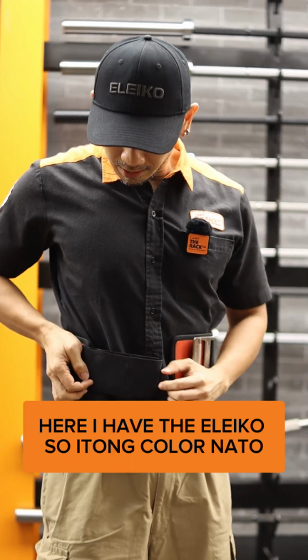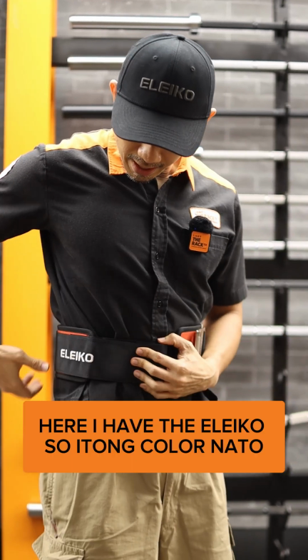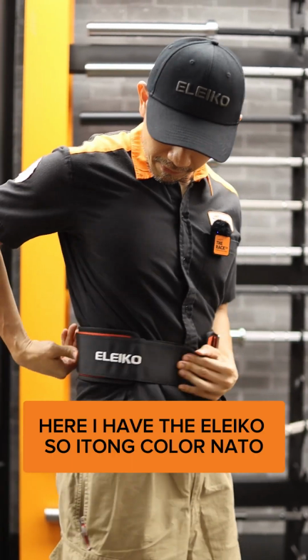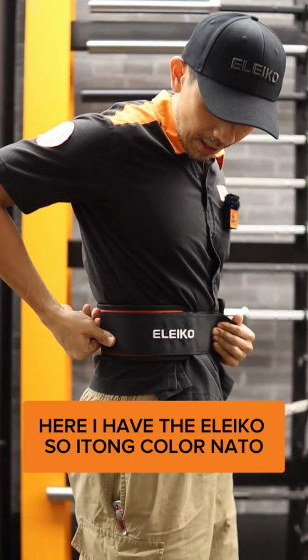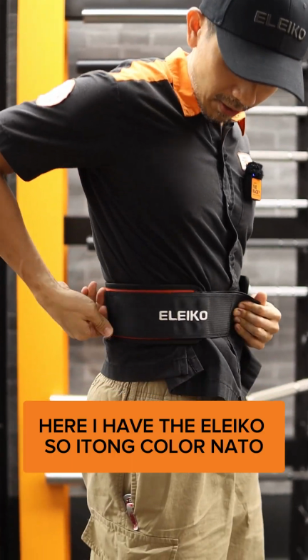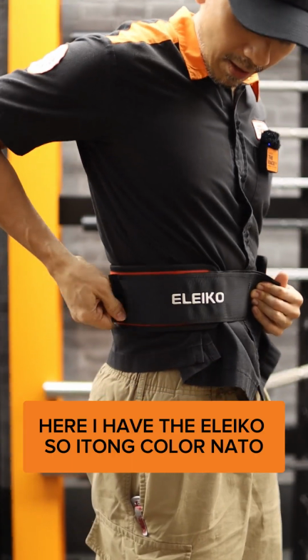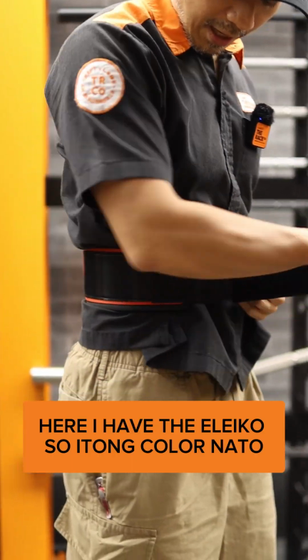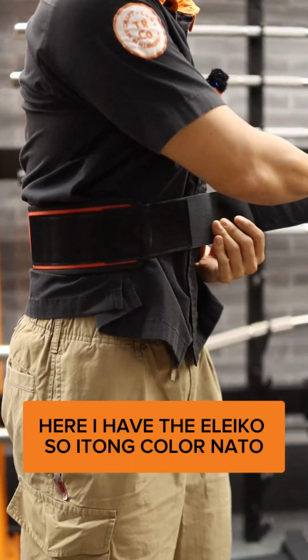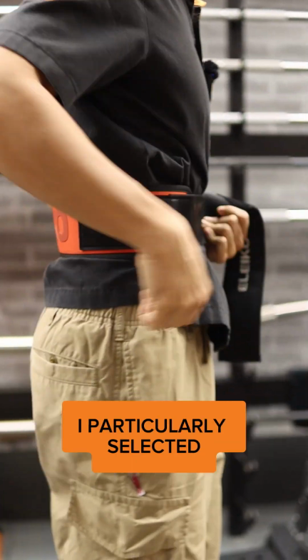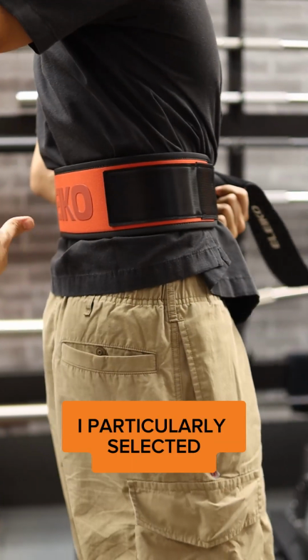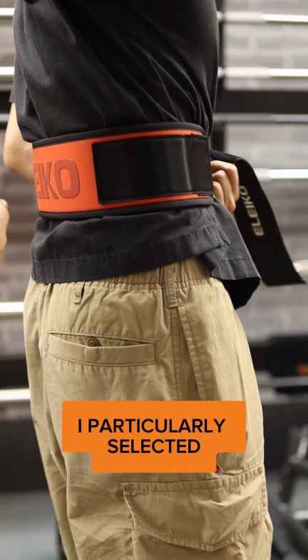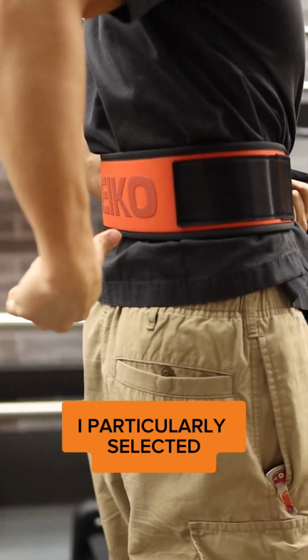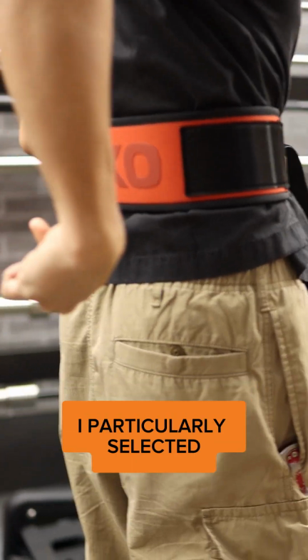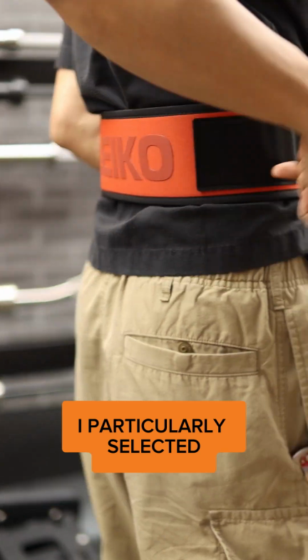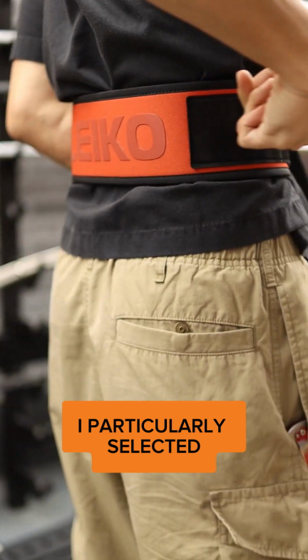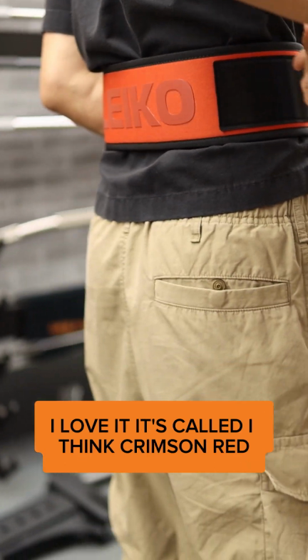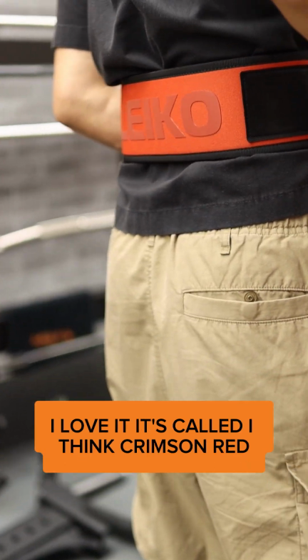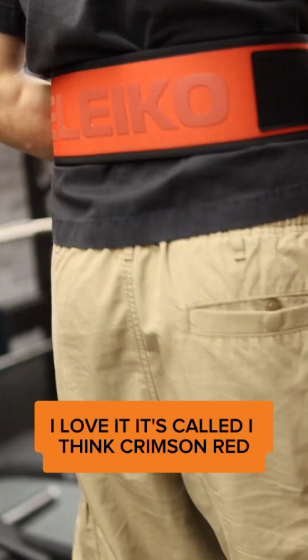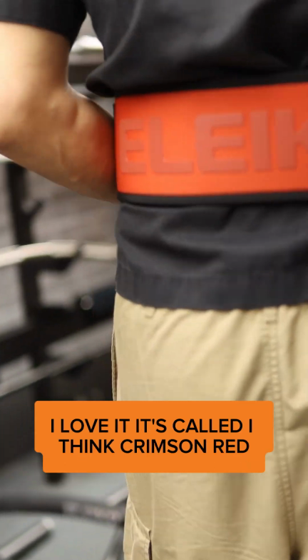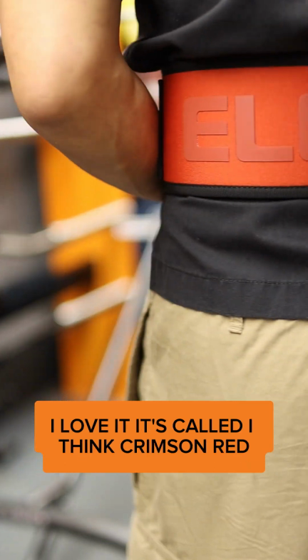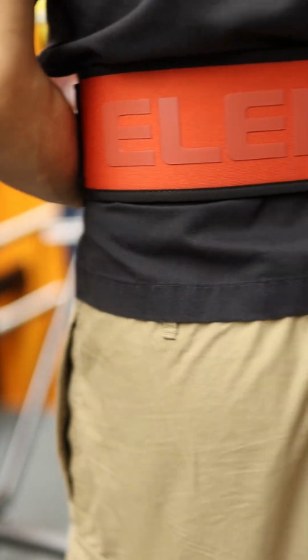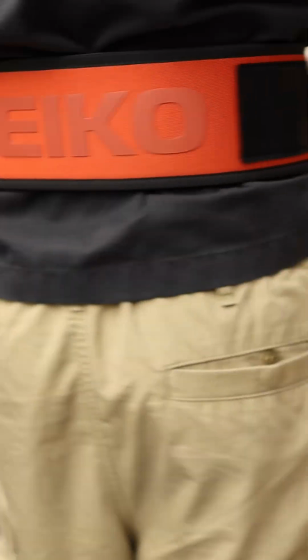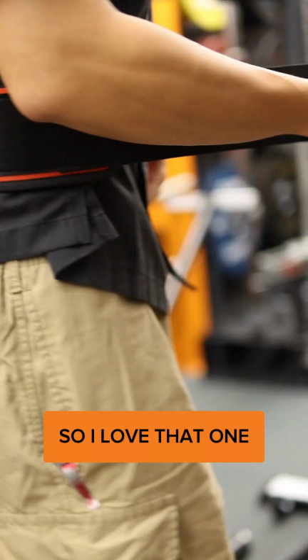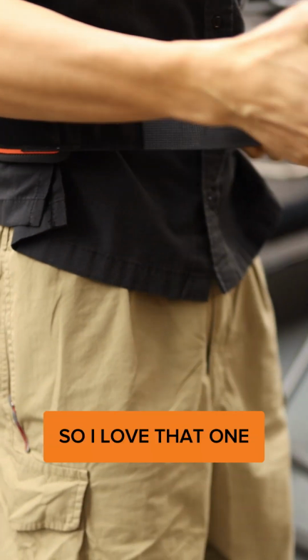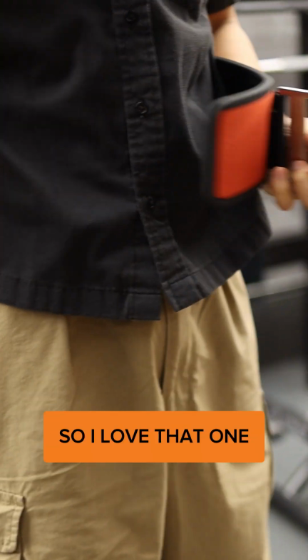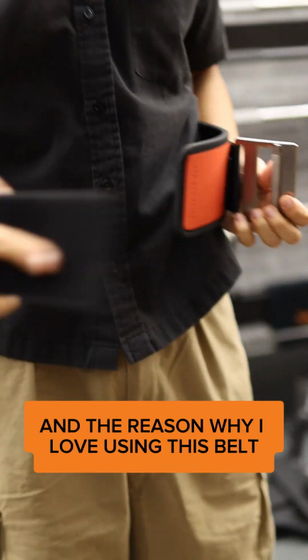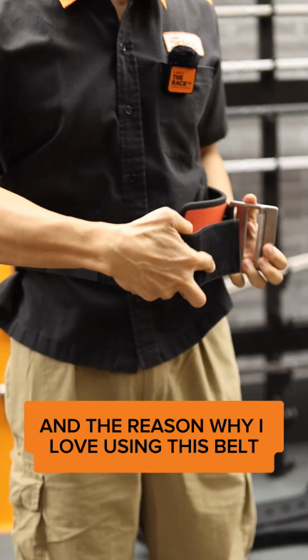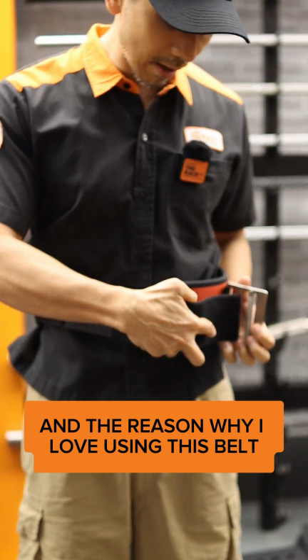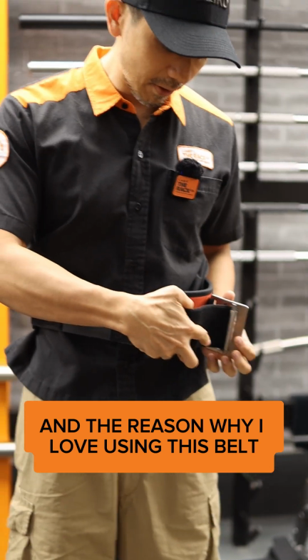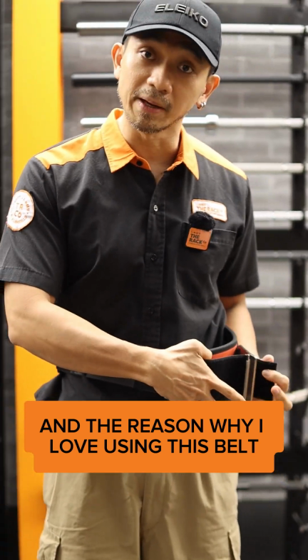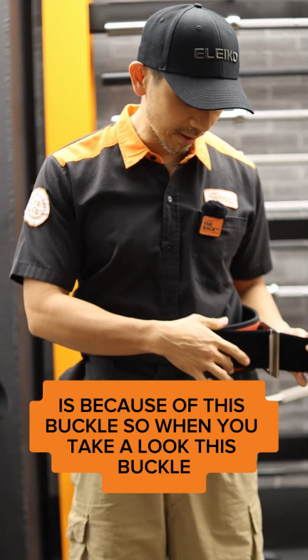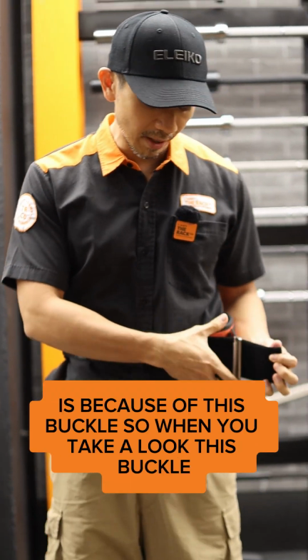Here I have the Eleco. This color I particularly selected — I love it. It's called Crimson Red. The reason why I love using this belt is because of this buckle.